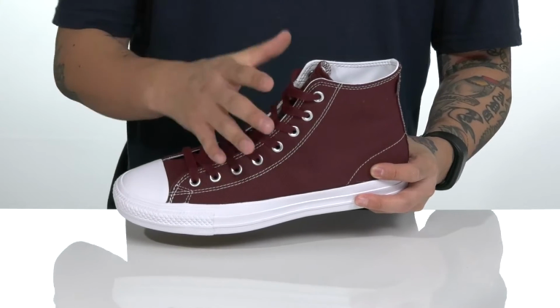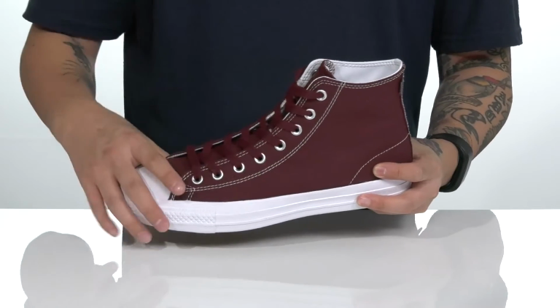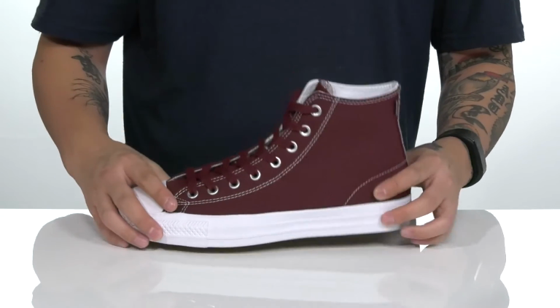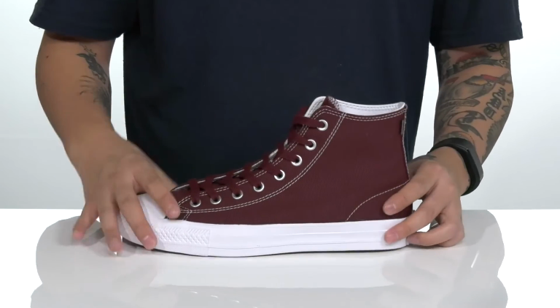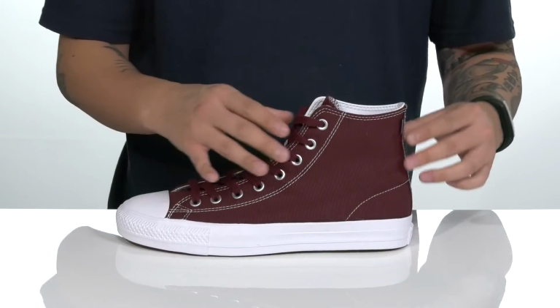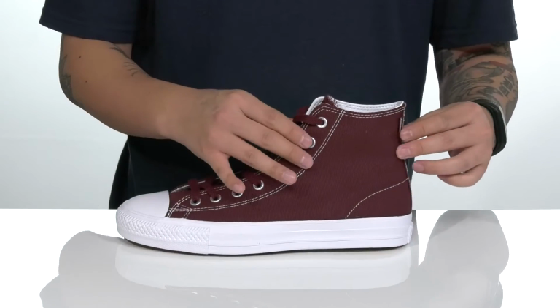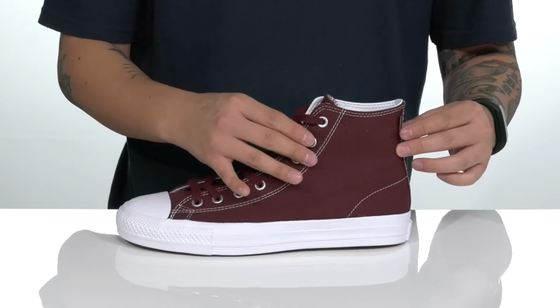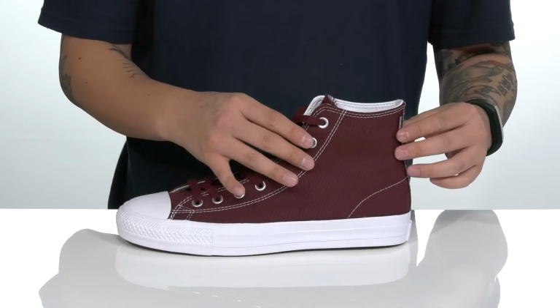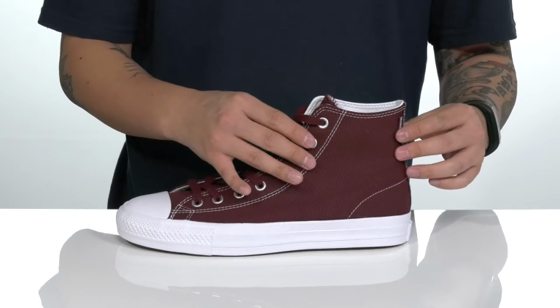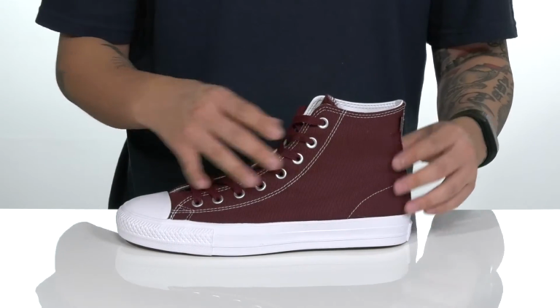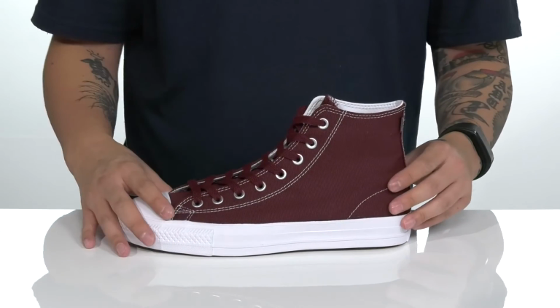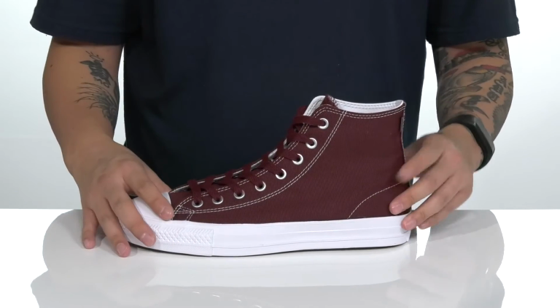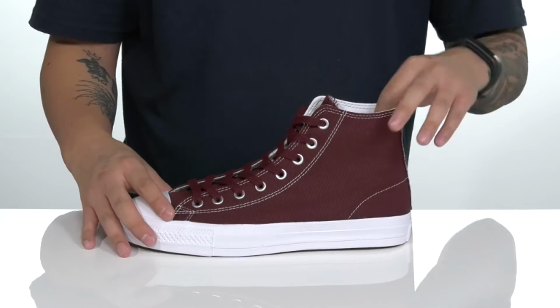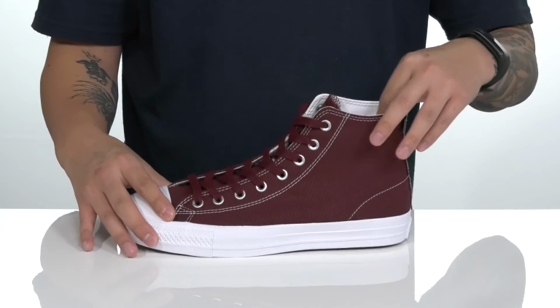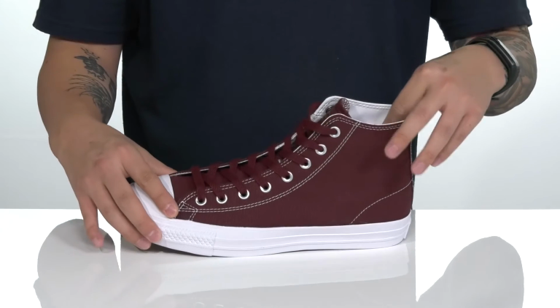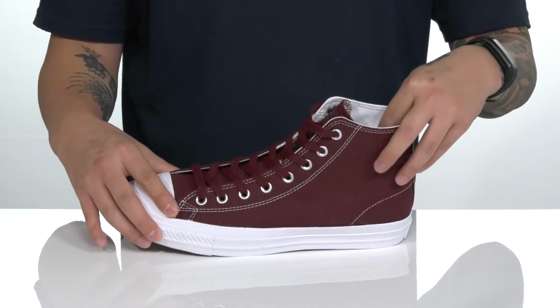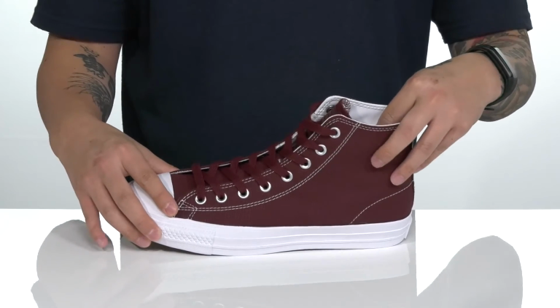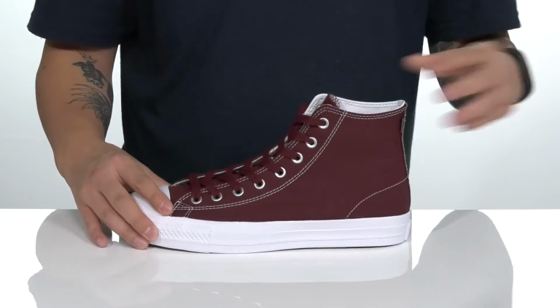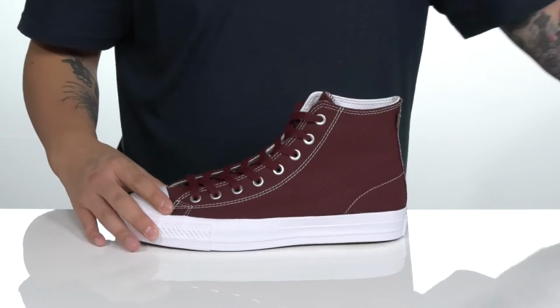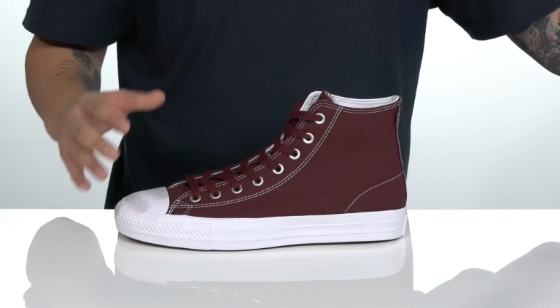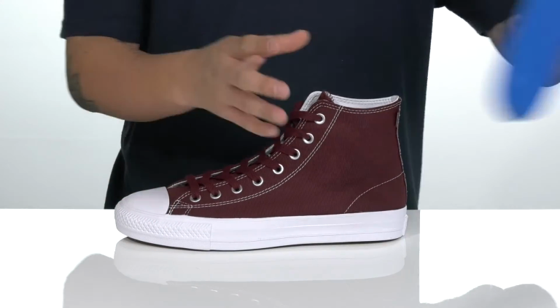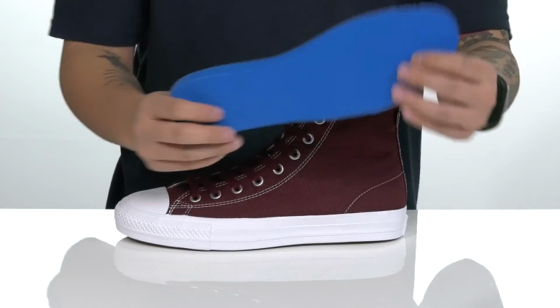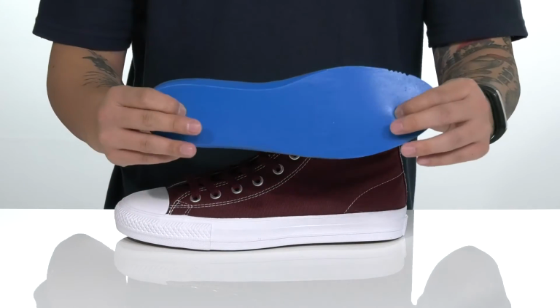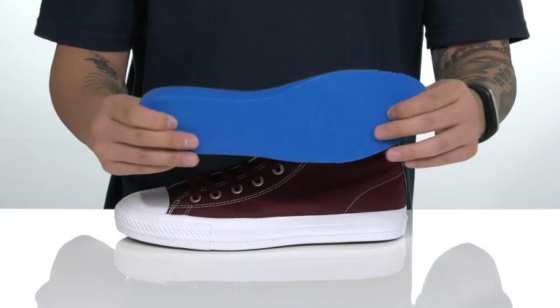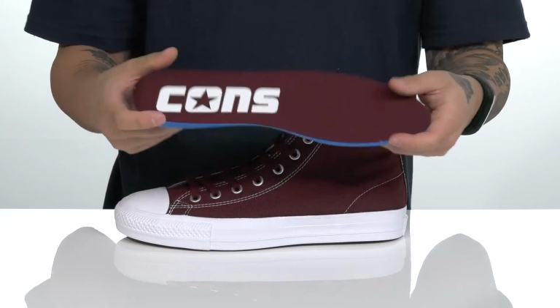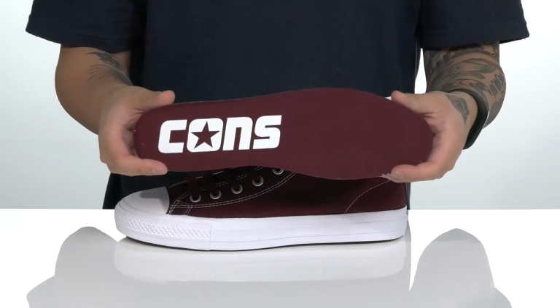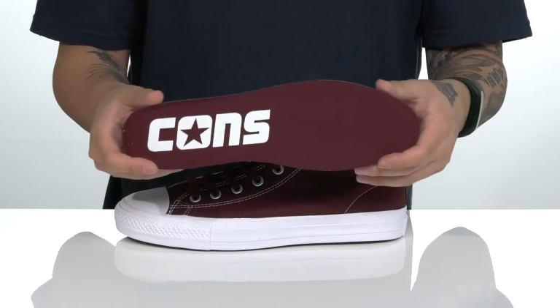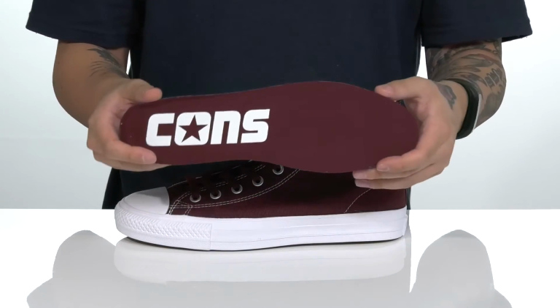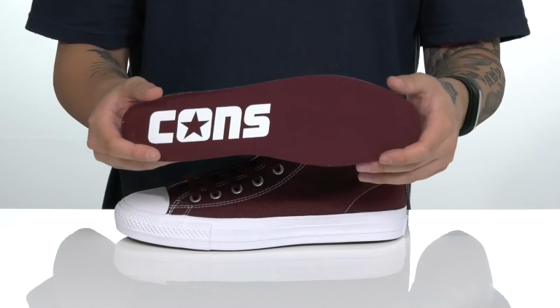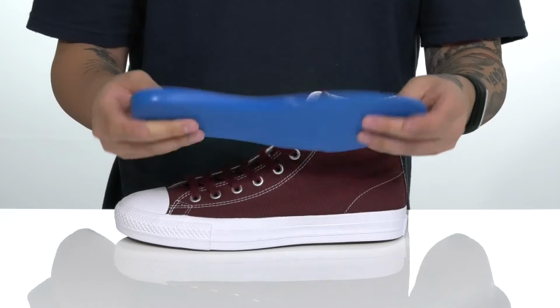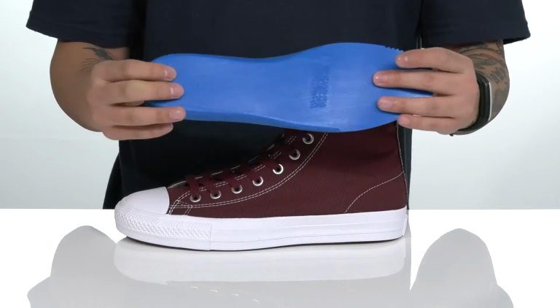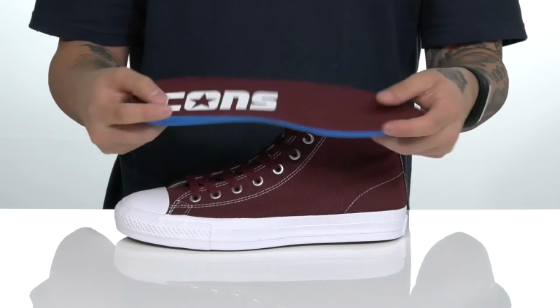You've also got the metal eyelets that go all the way up for a secure fit. The high top silhouette provides additional support and protection around the ankle, with a soft textile lining and a removable polyurethane cushioned footbed to help absorb shock and keep you comfortable as you're skating or wearing the shoe.